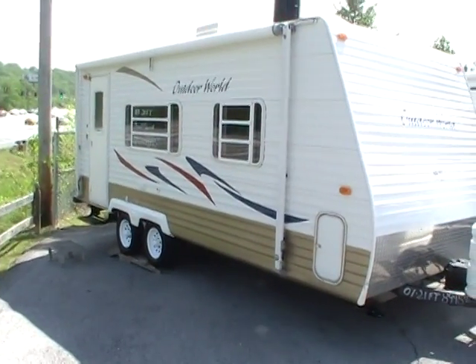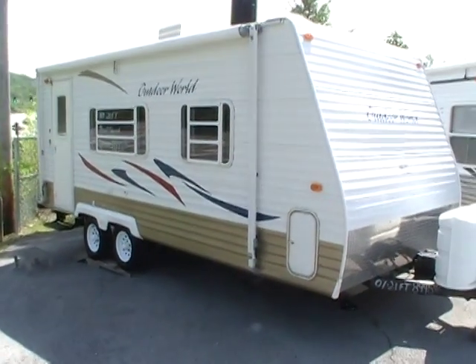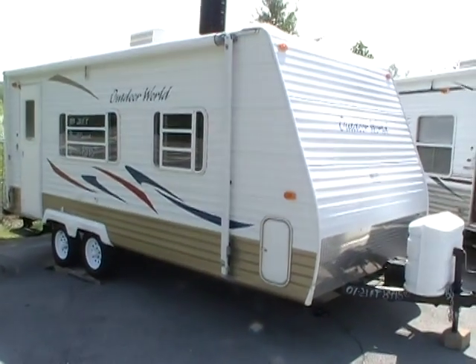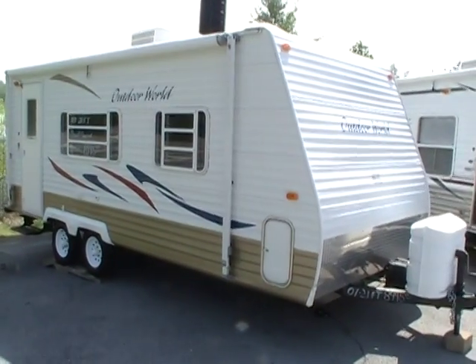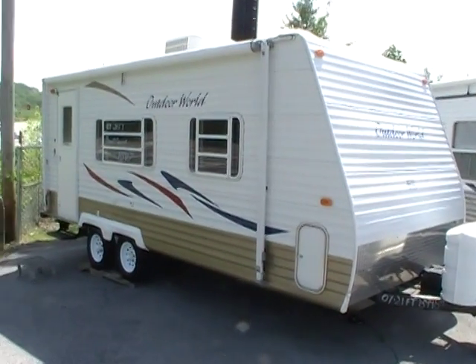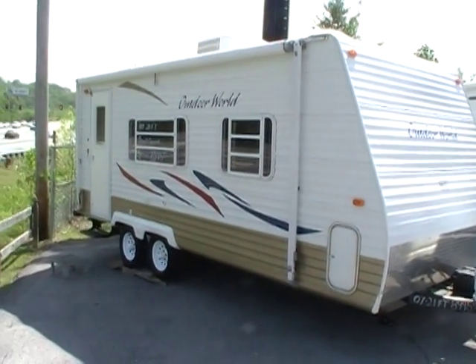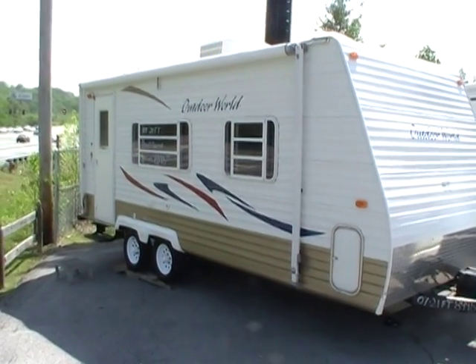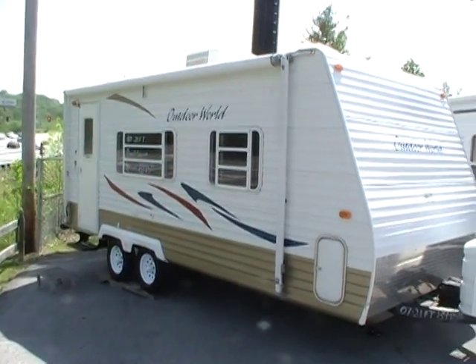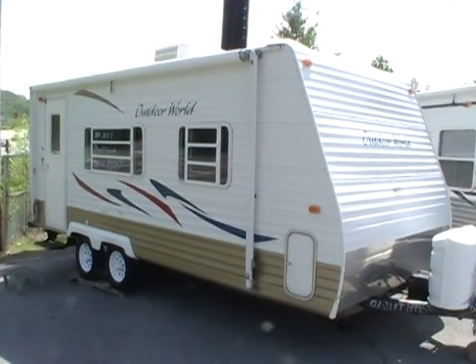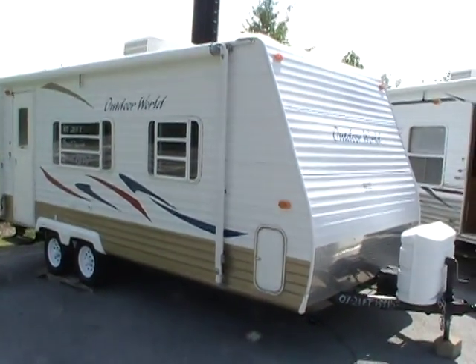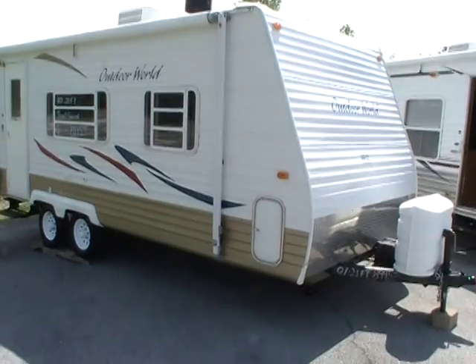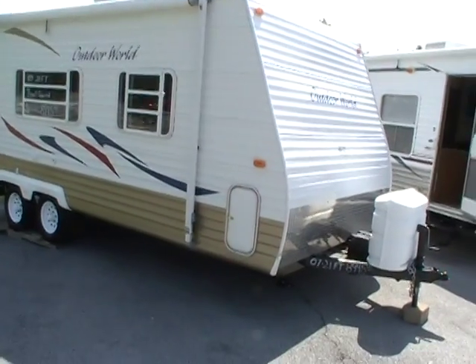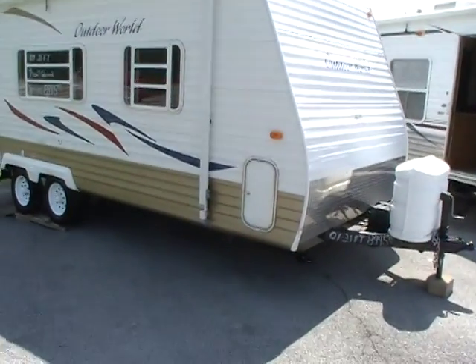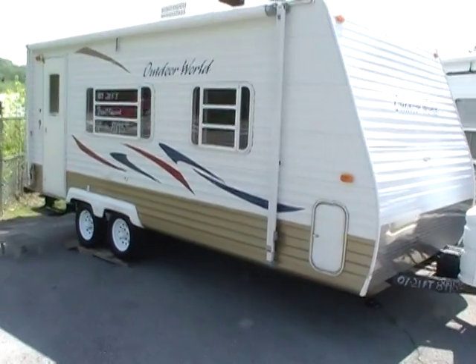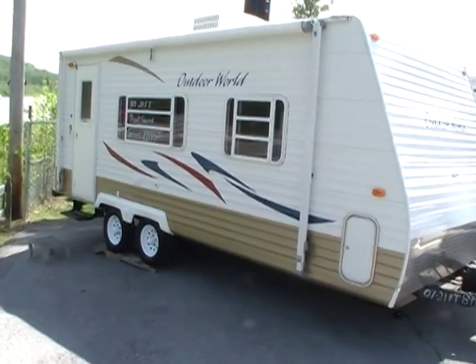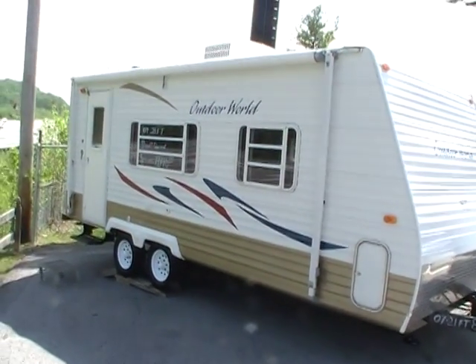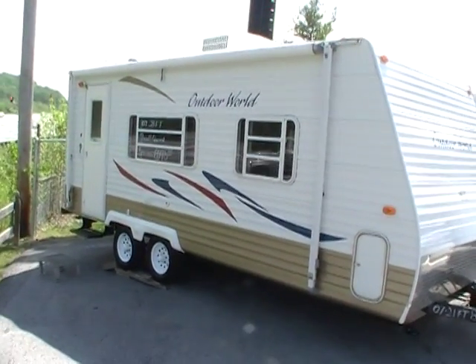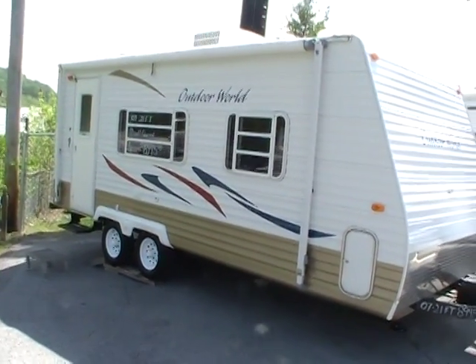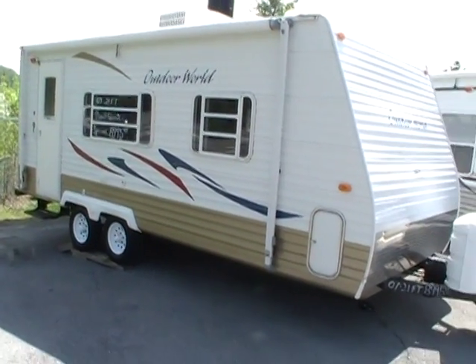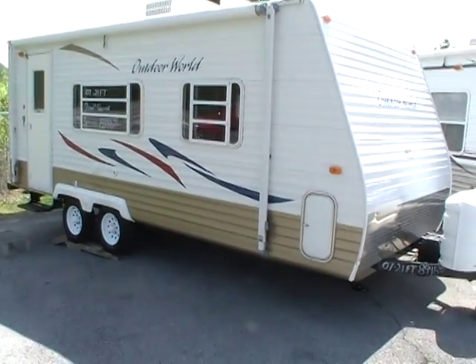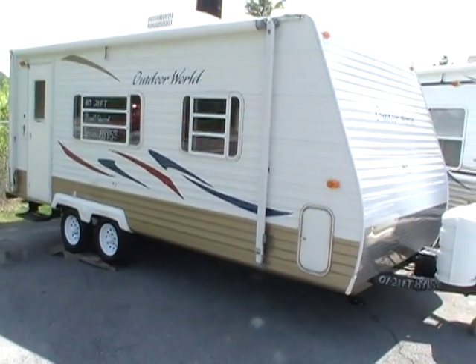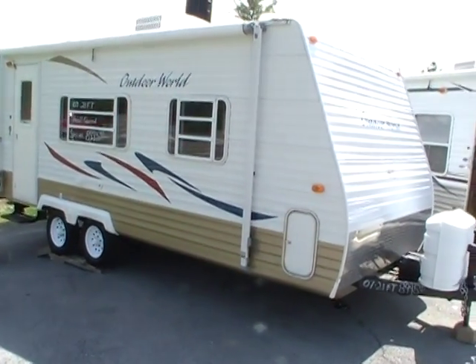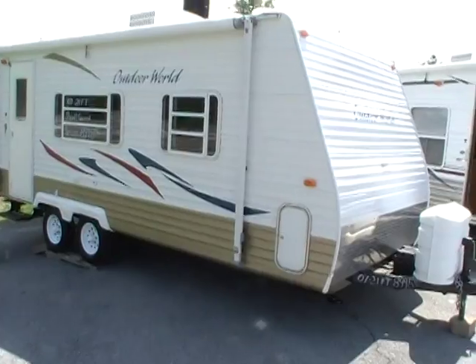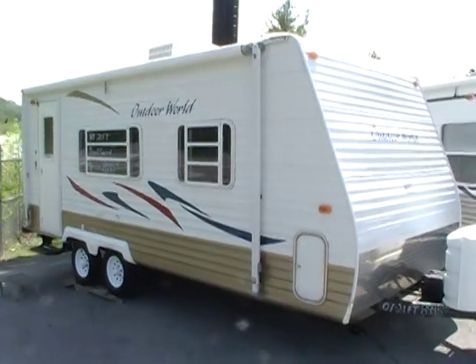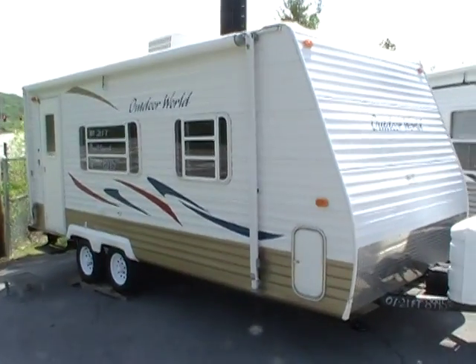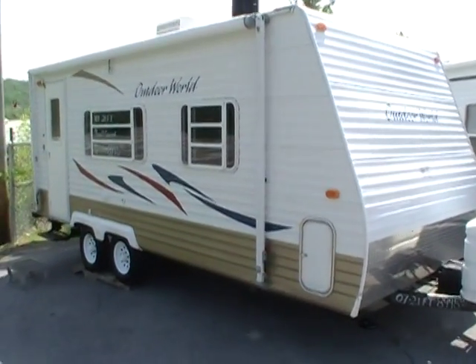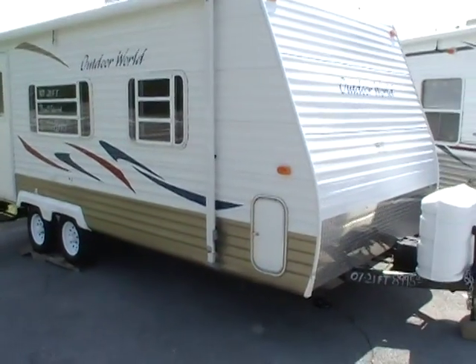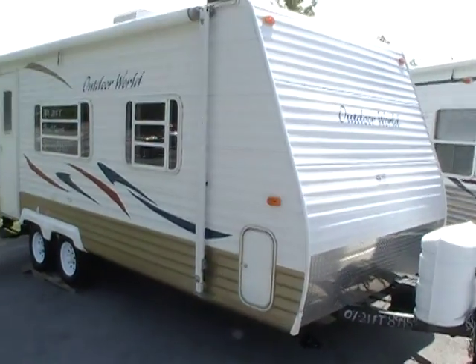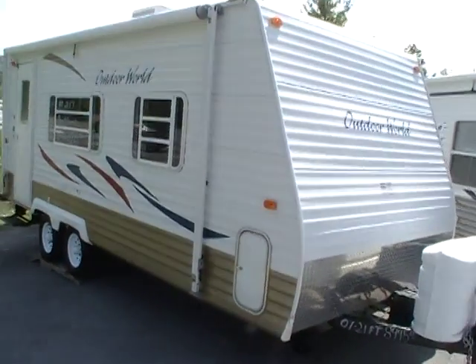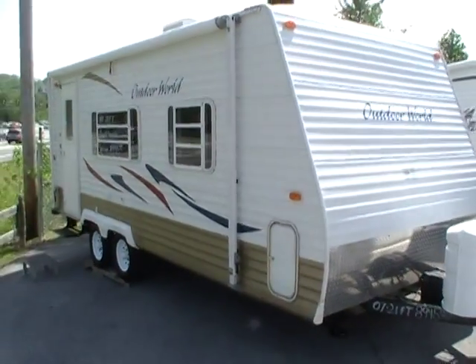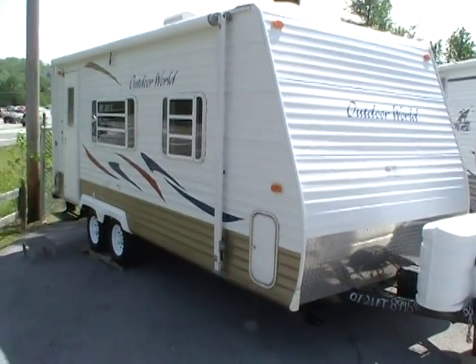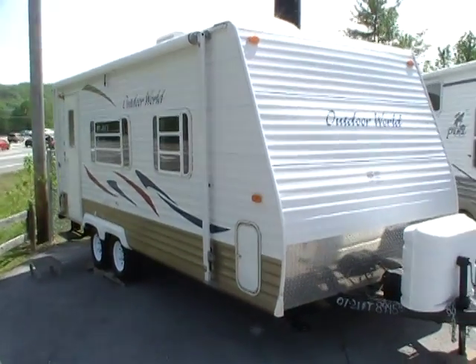This travel trailer measures 21 foot long. It's got all the factory holding tanks. This little camper is like new. This is a perfect size for smaller tow vehicles.